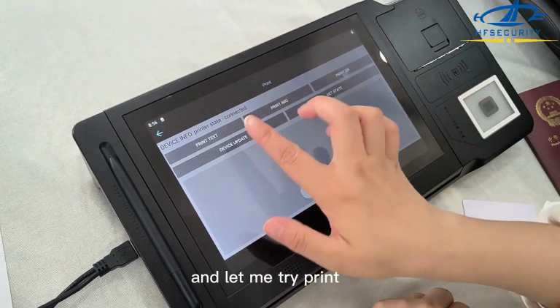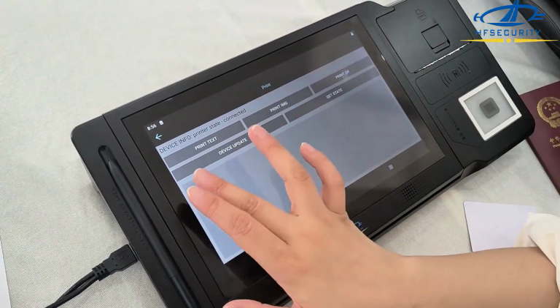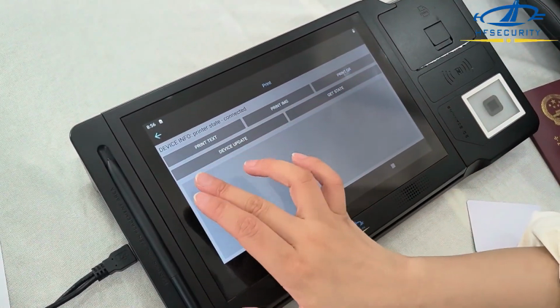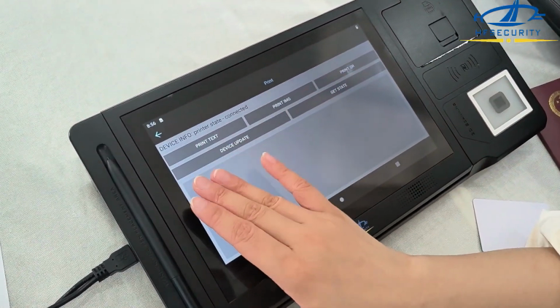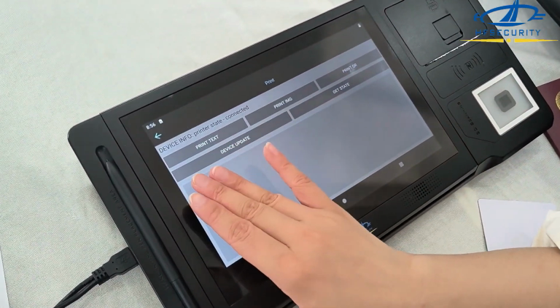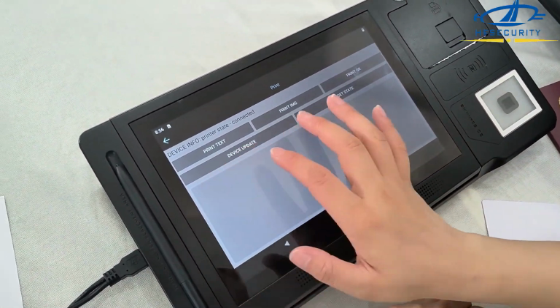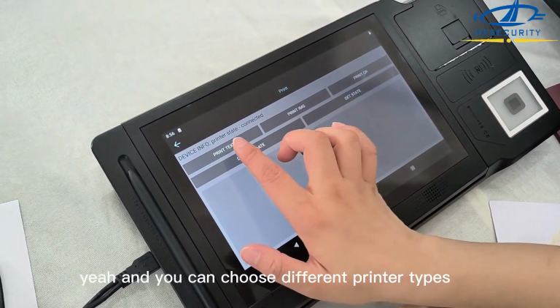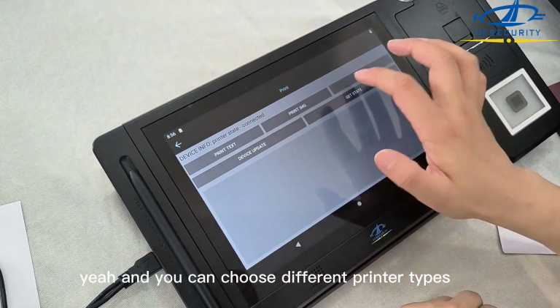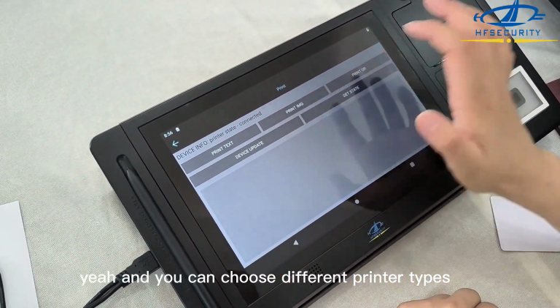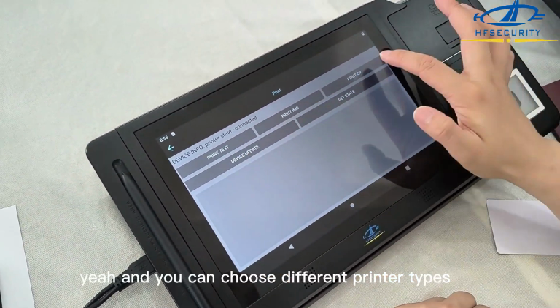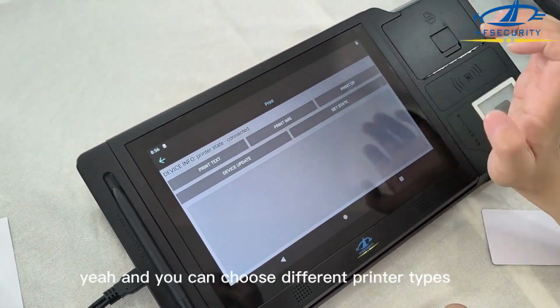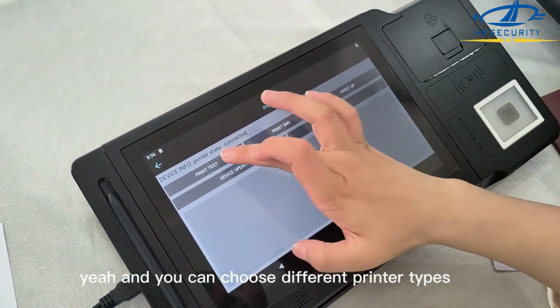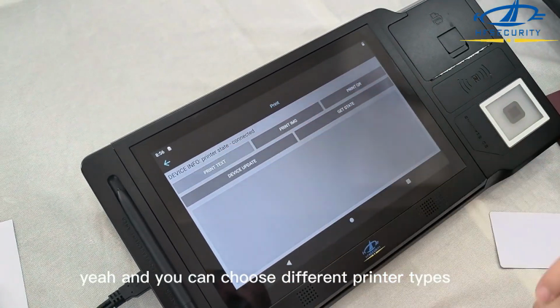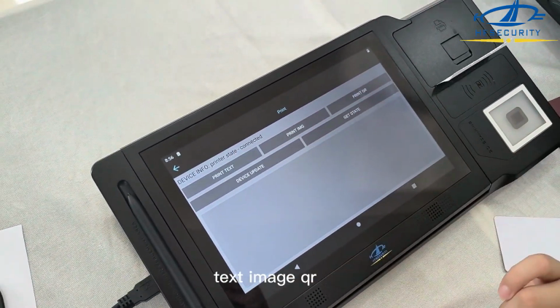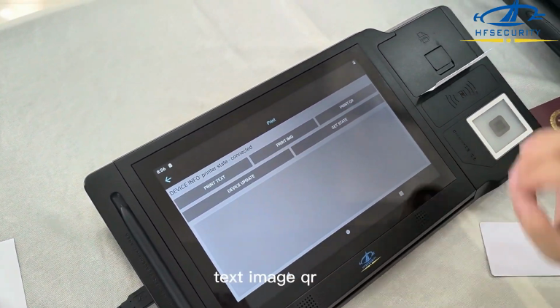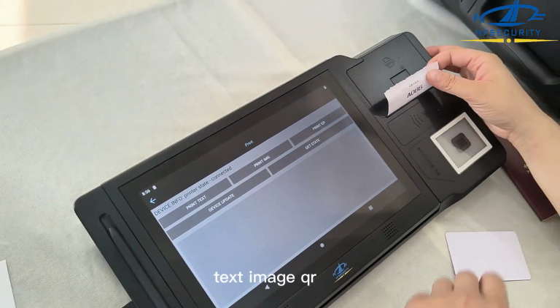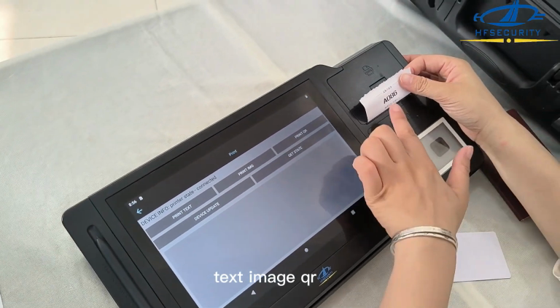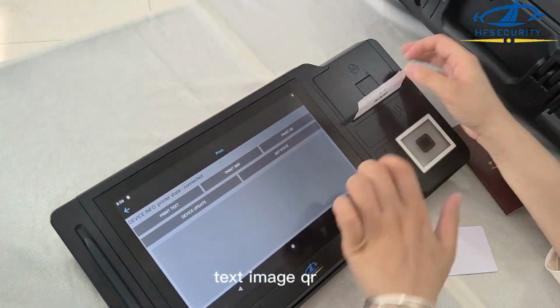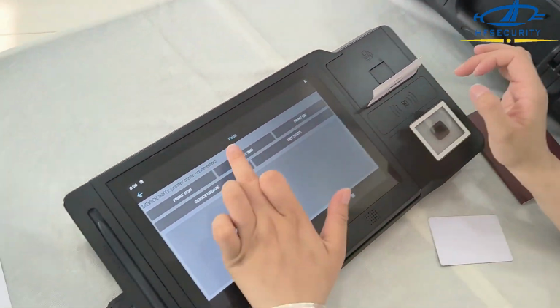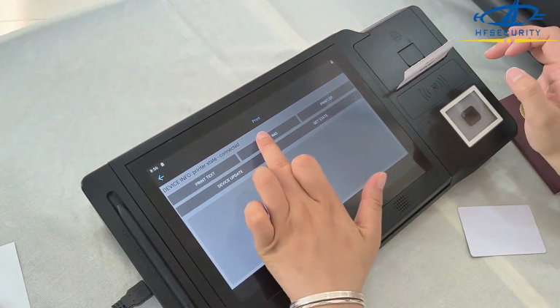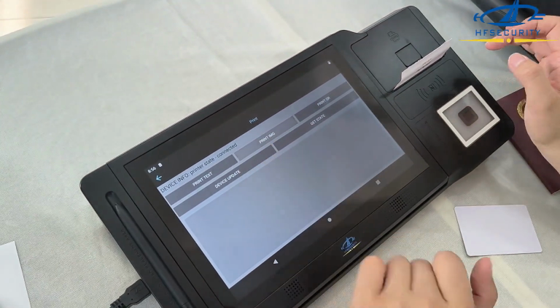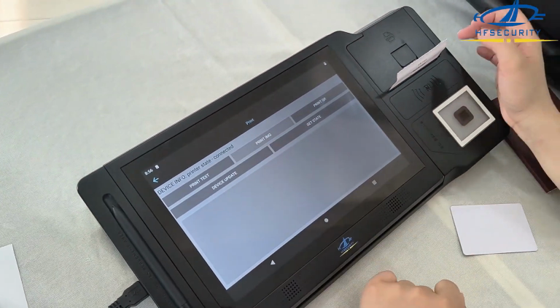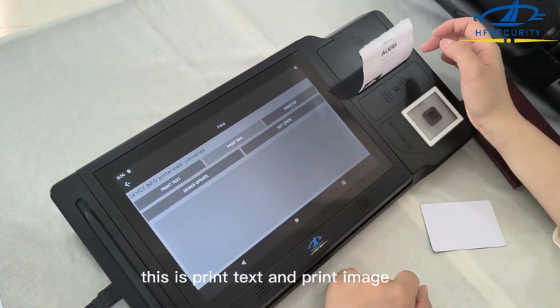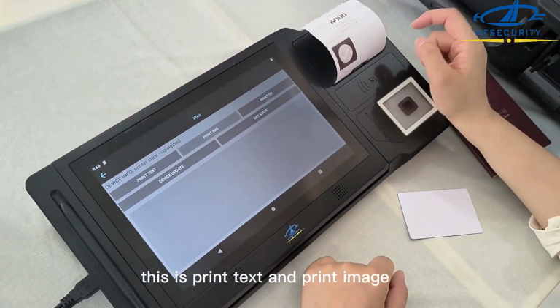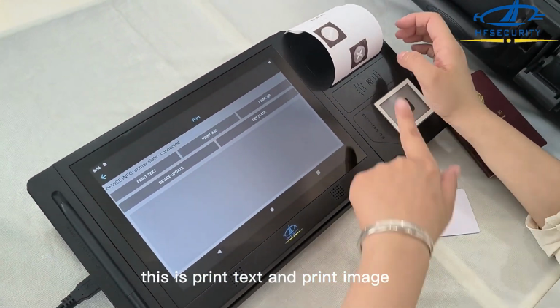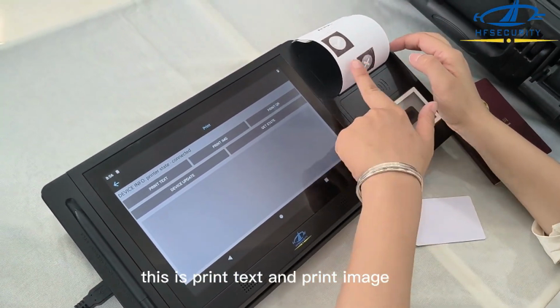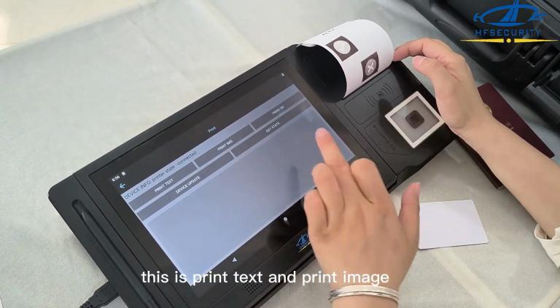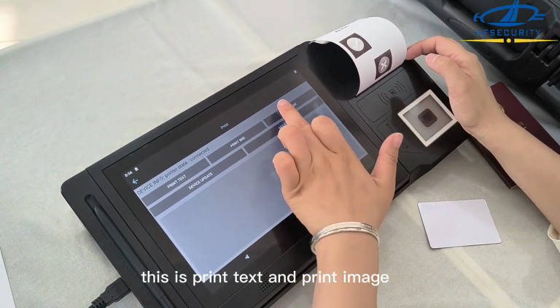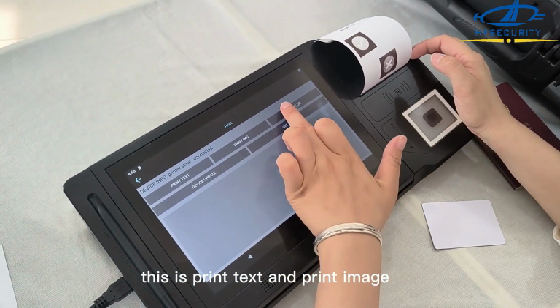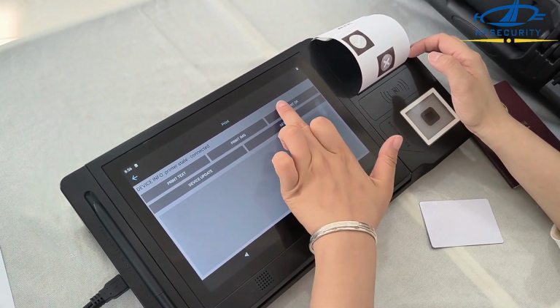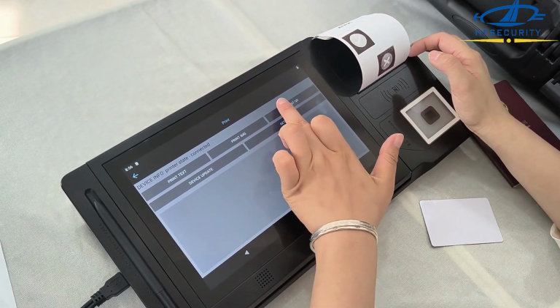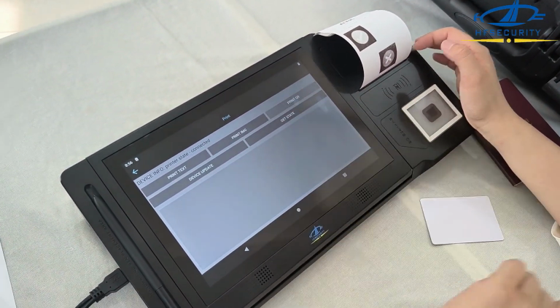You can choose different print types: text, image, QR. This is the print text and the print image, print QR and the barcode.